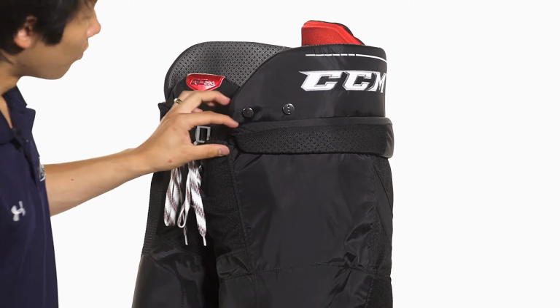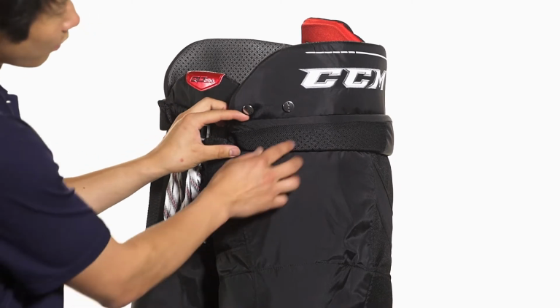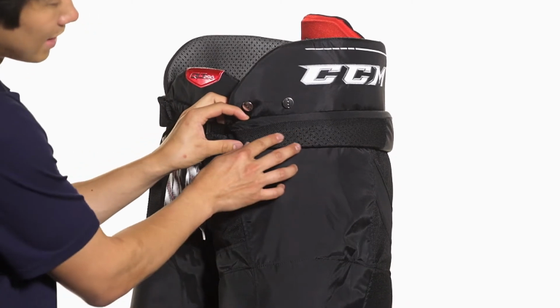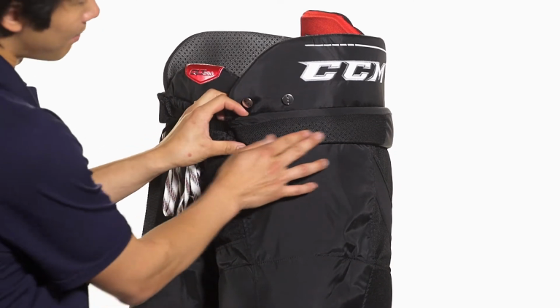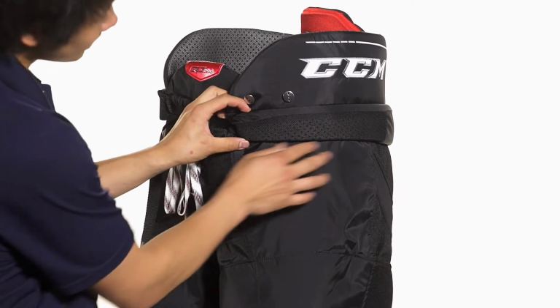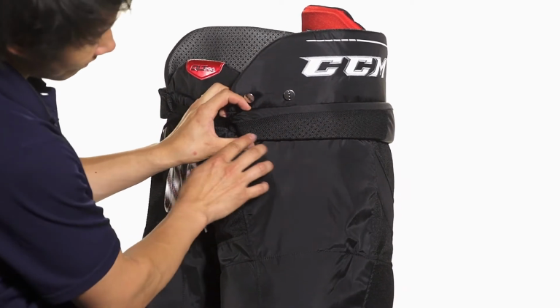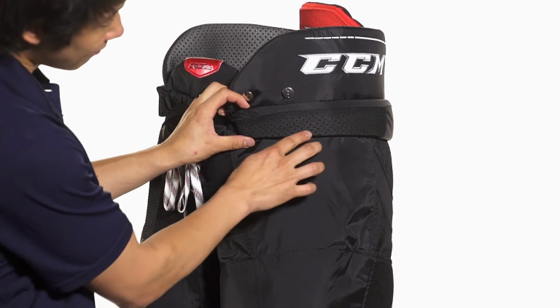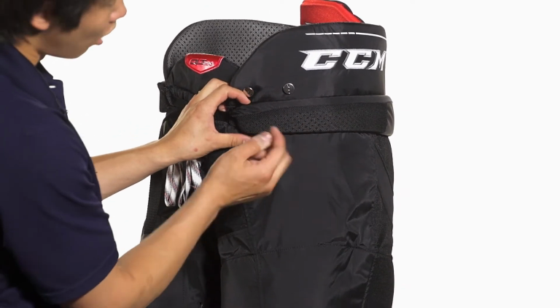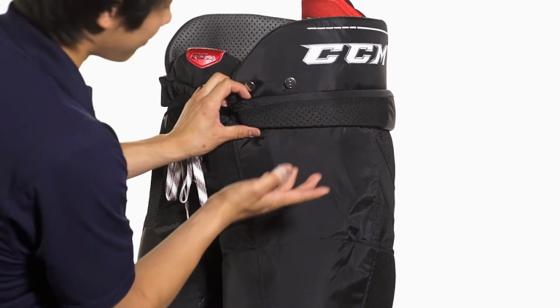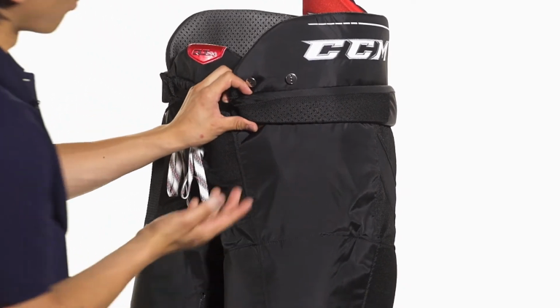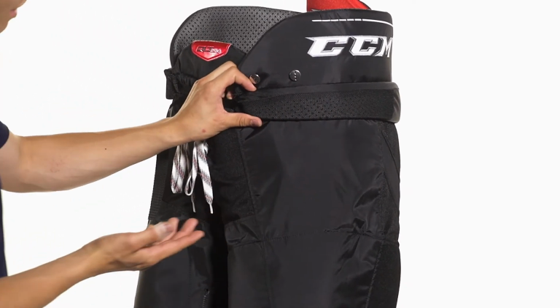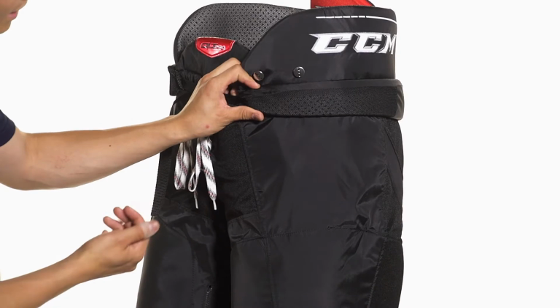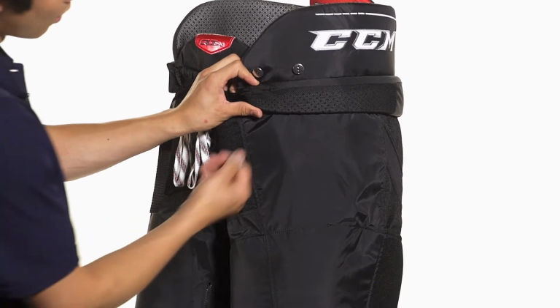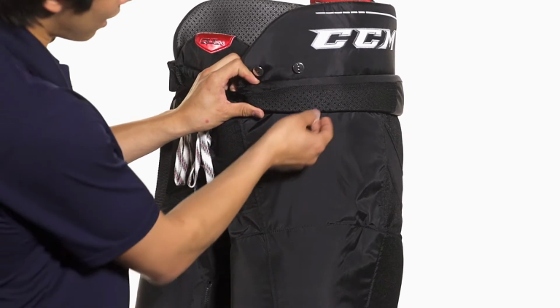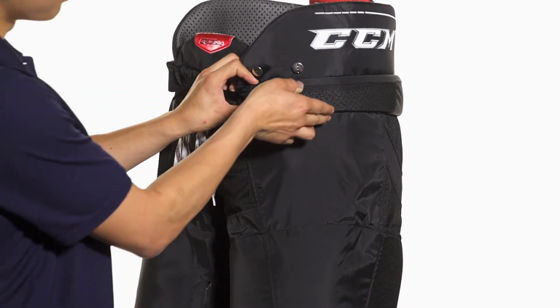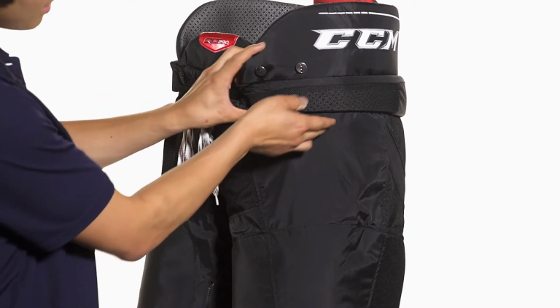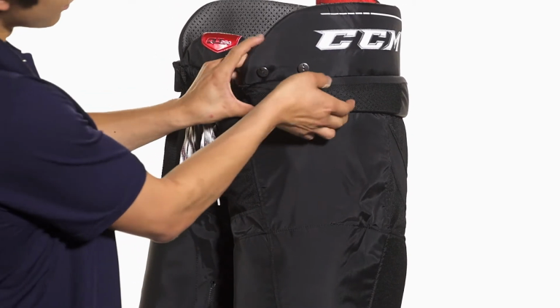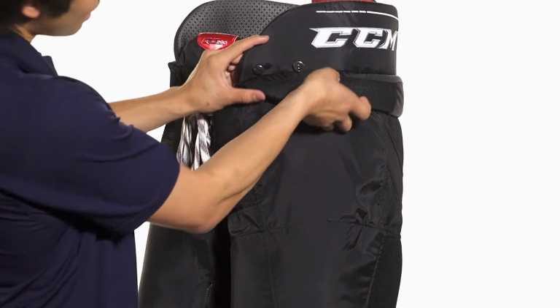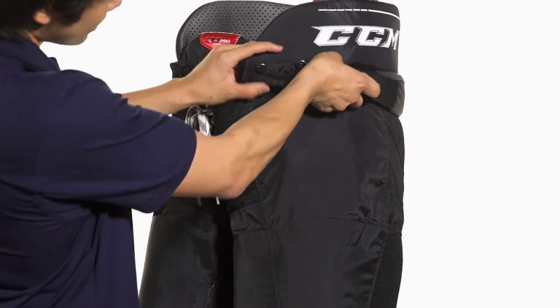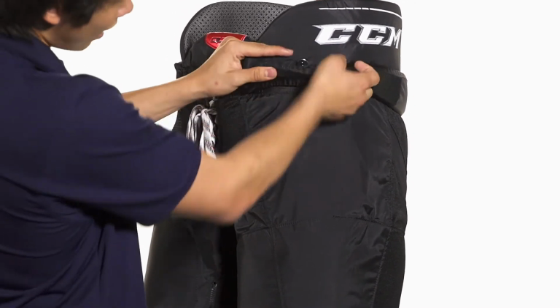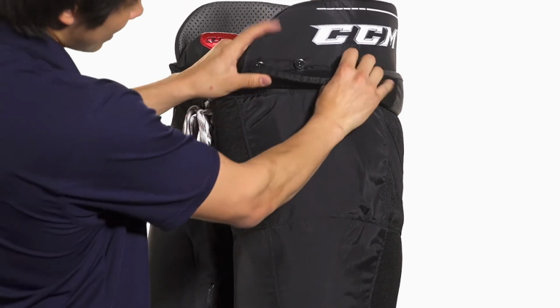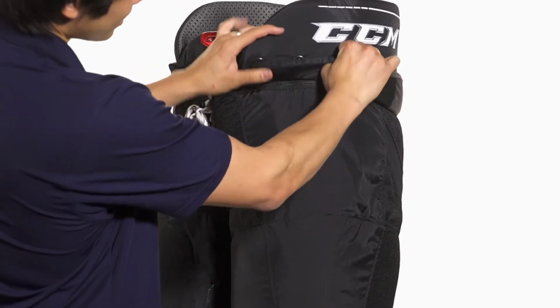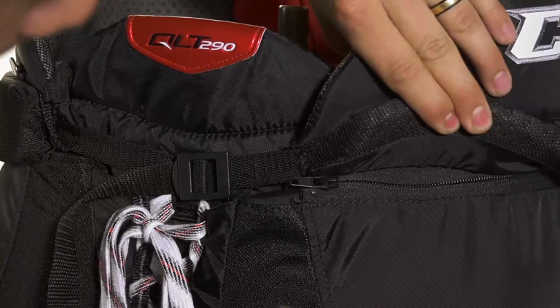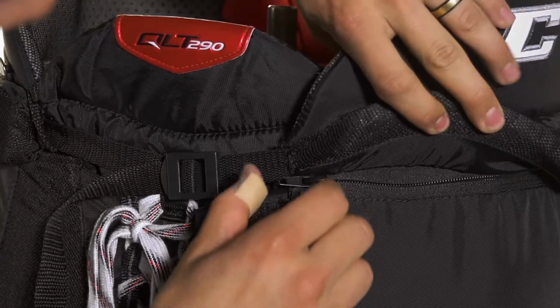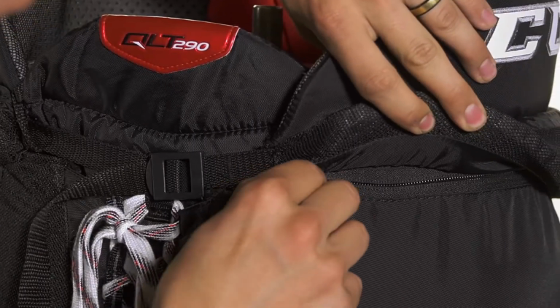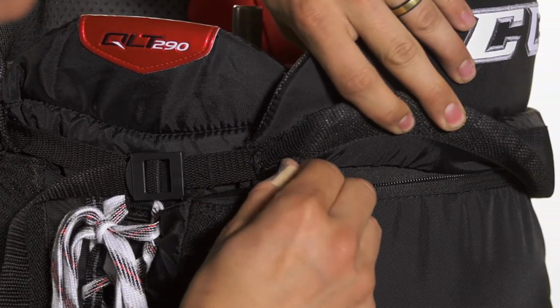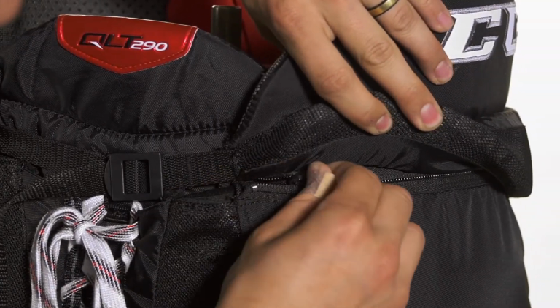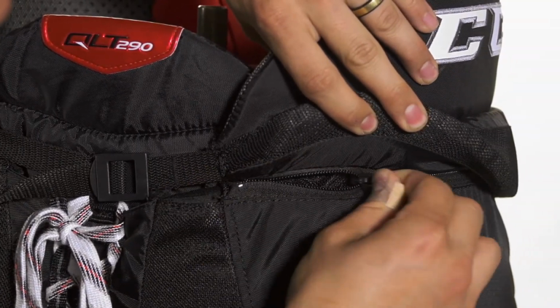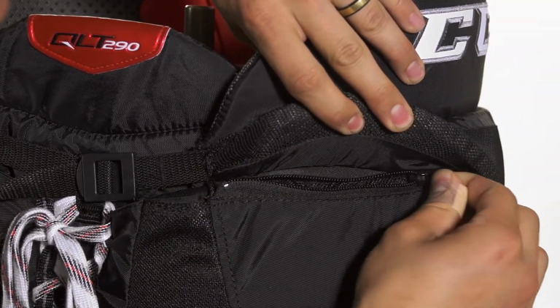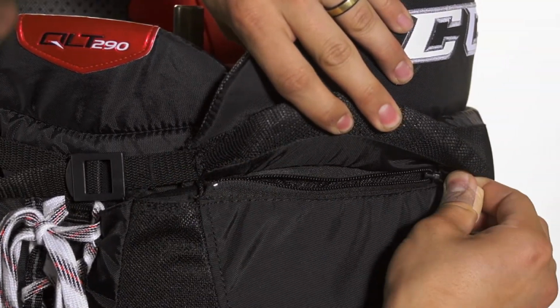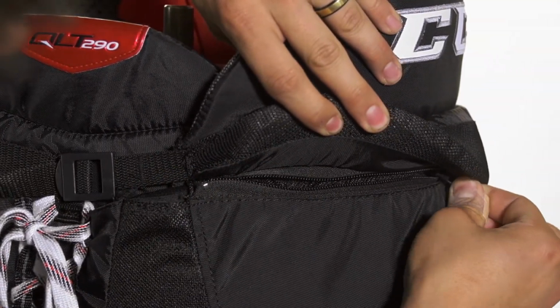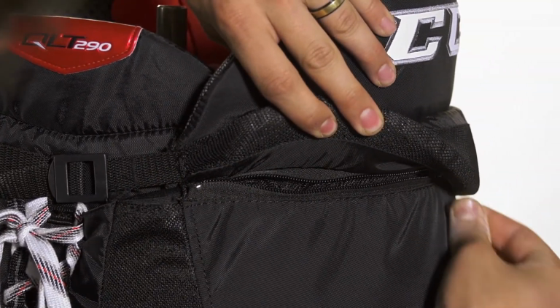Moving down we're going to see a padded belt. This uses ventilated foams to help it be more lightweight and also help the air flow through there. Underneath that we're going to see a one-inch extension zipper, so for those taller players out there we're going to have an extra inch to help increase the length.